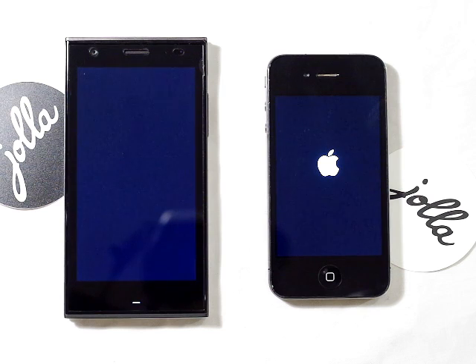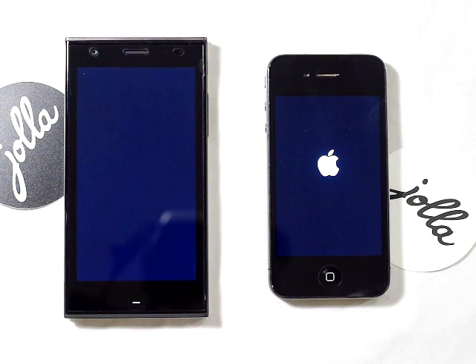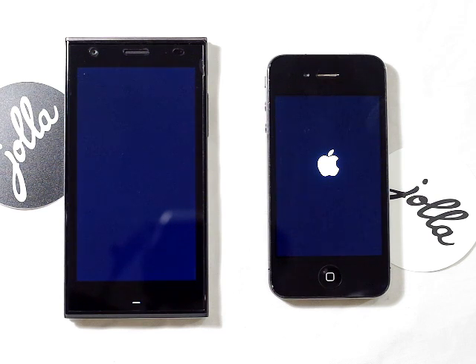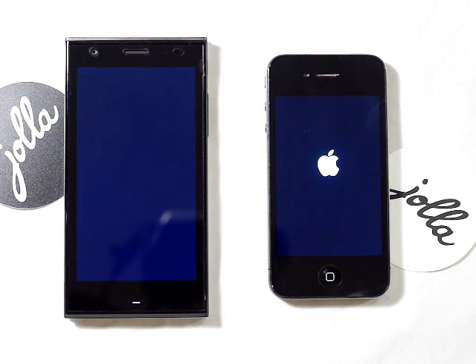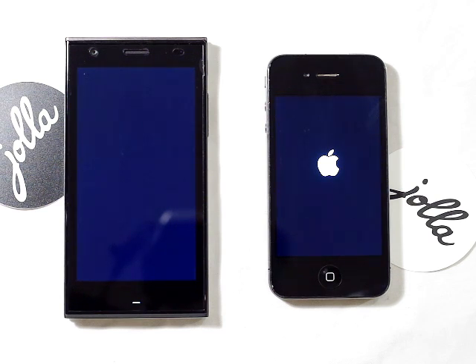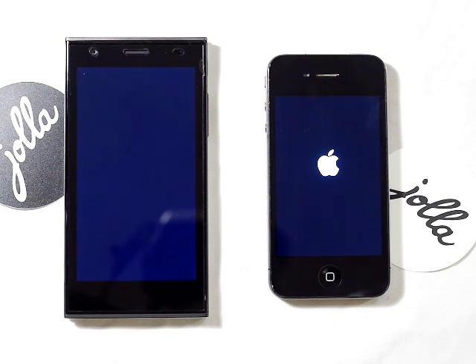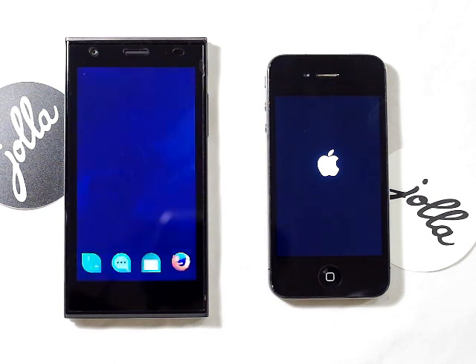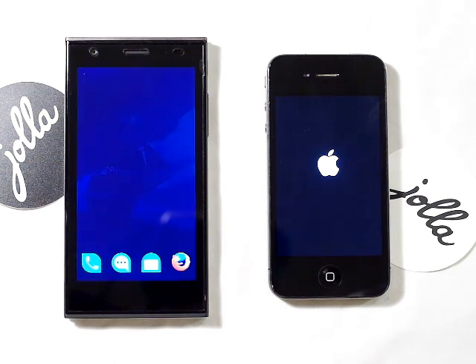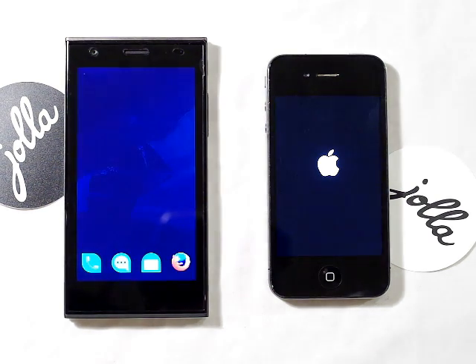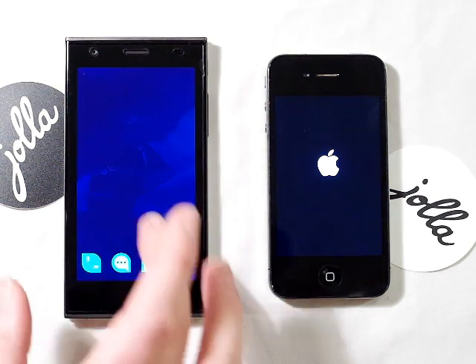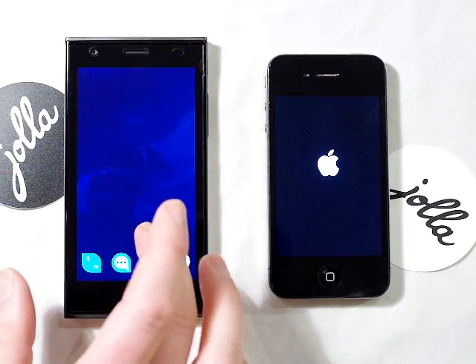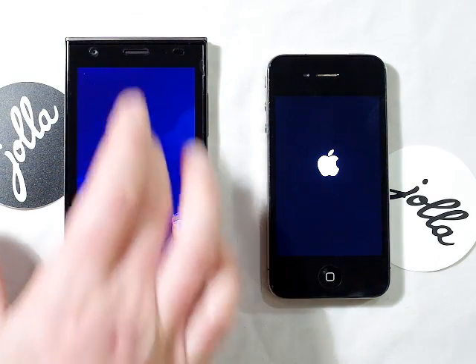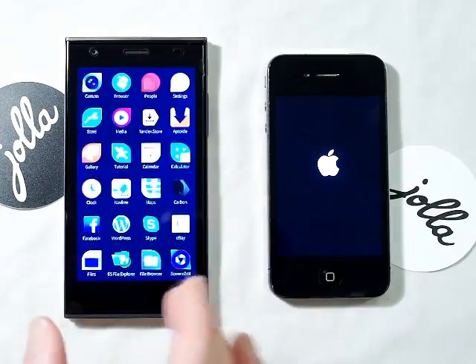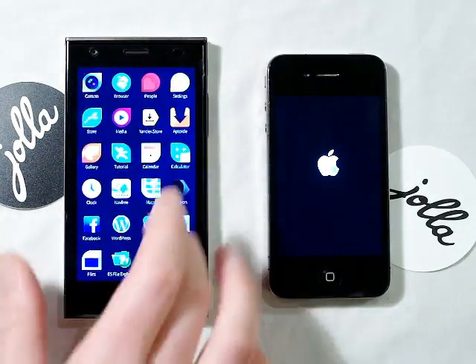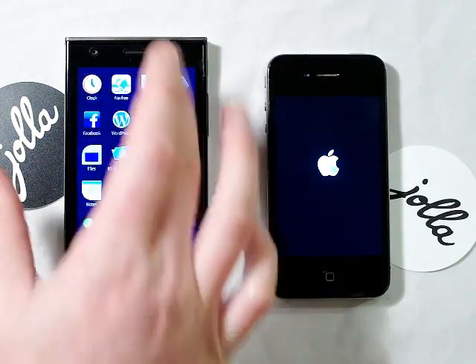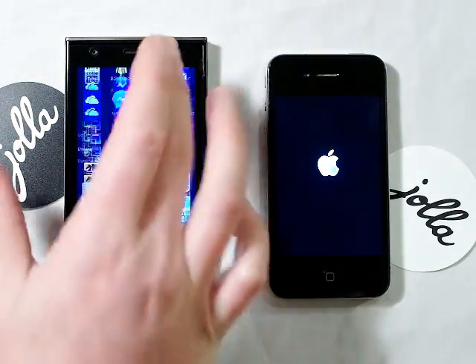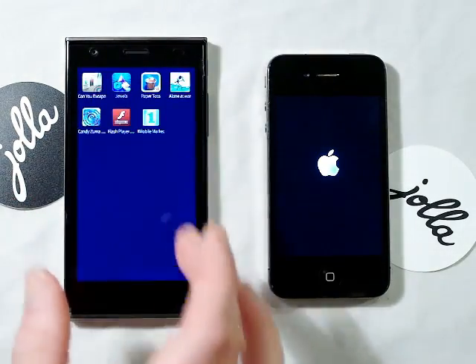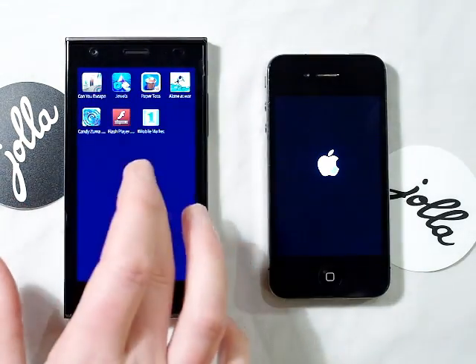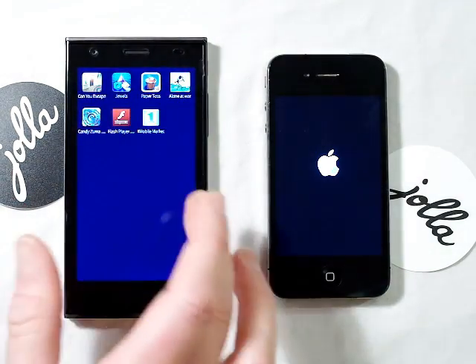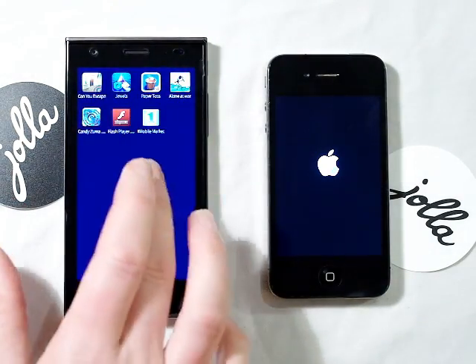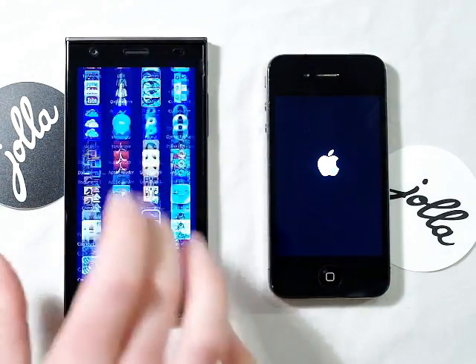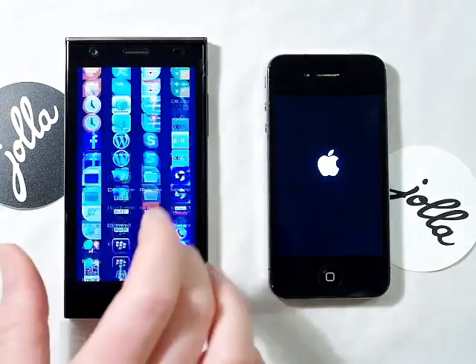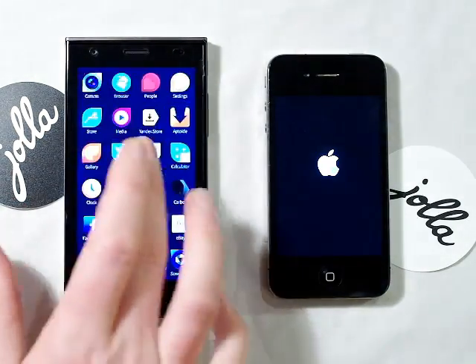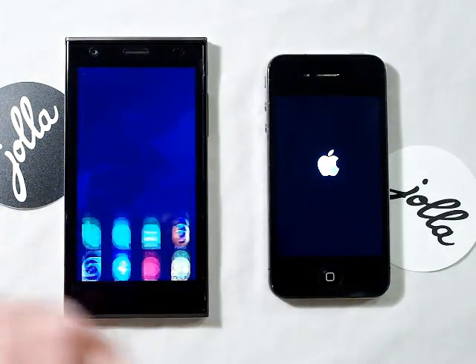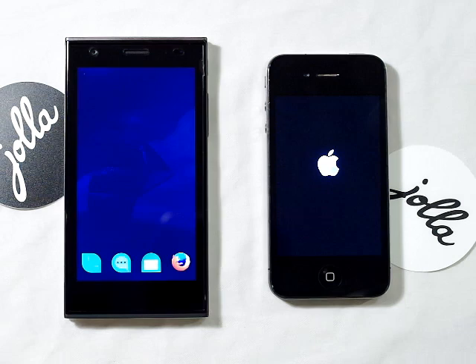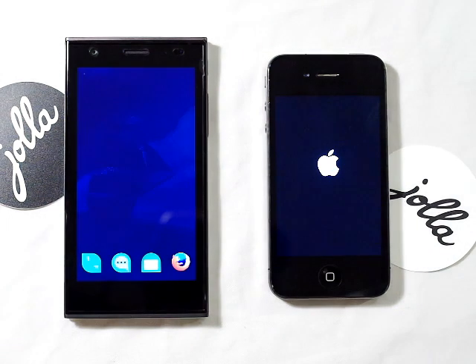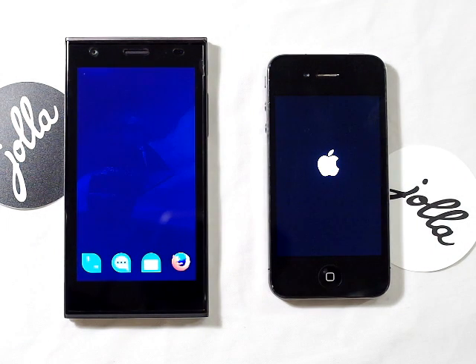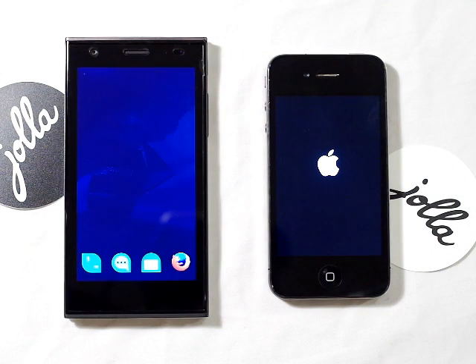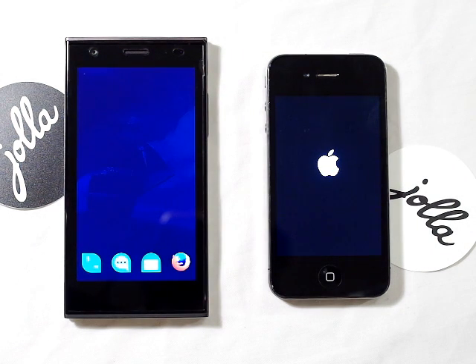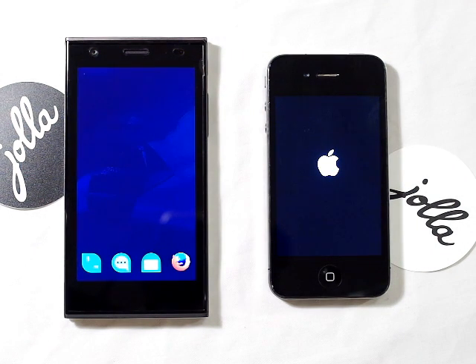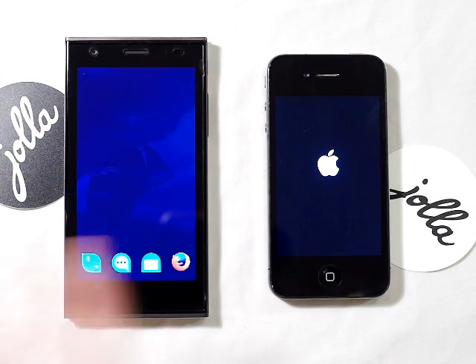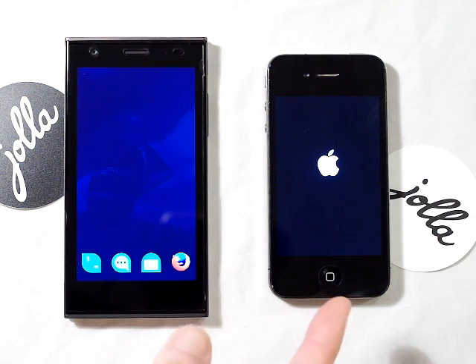Oh no — the Jolla phone is ready to go! There we go, take that Apple — it's still loading.